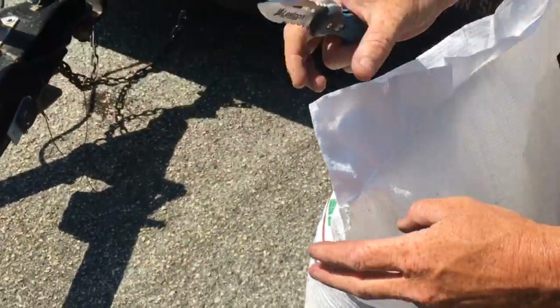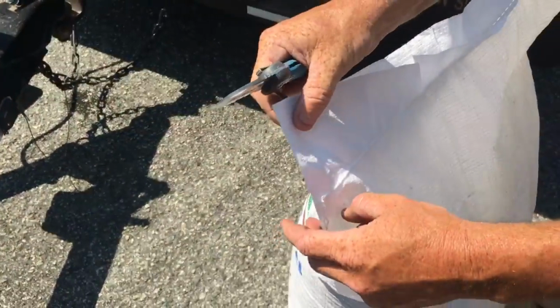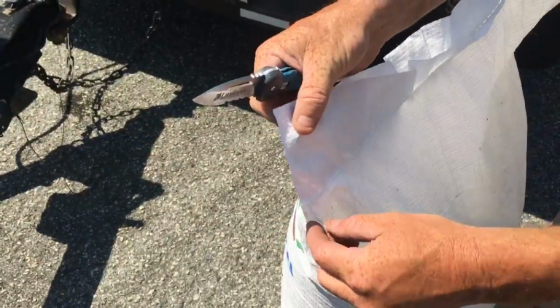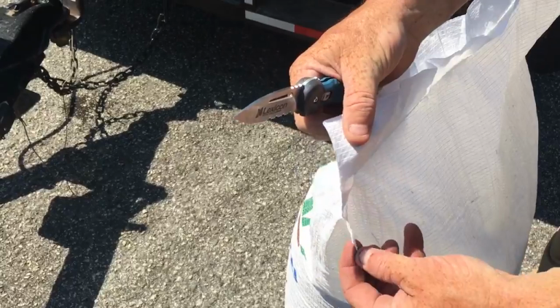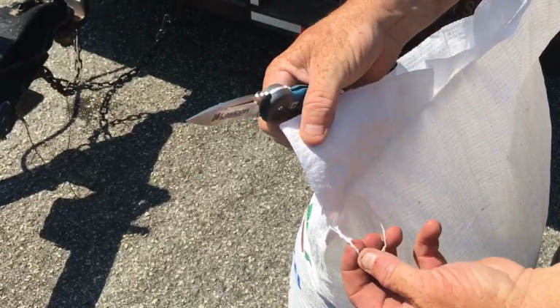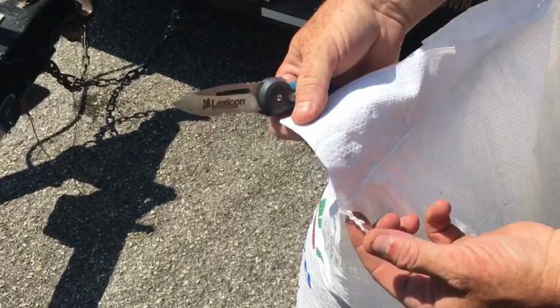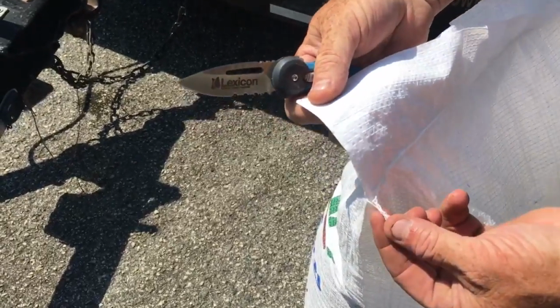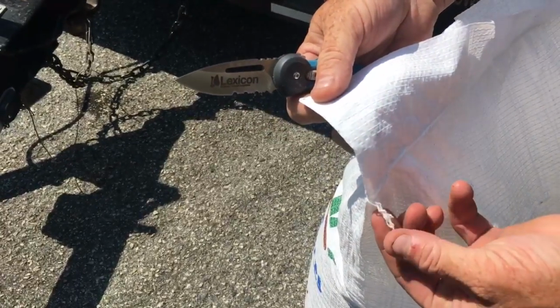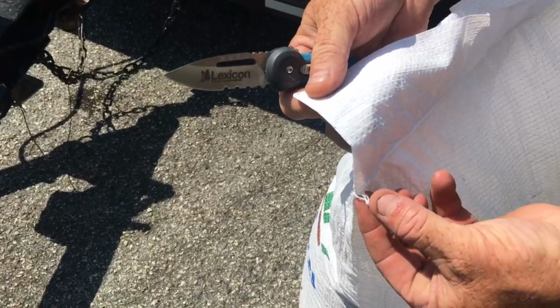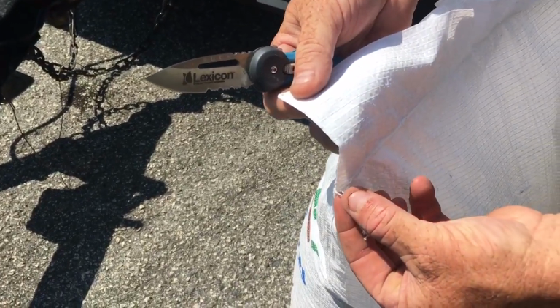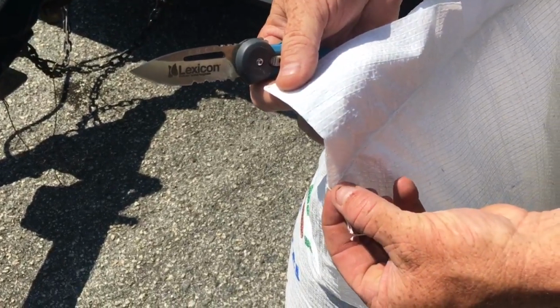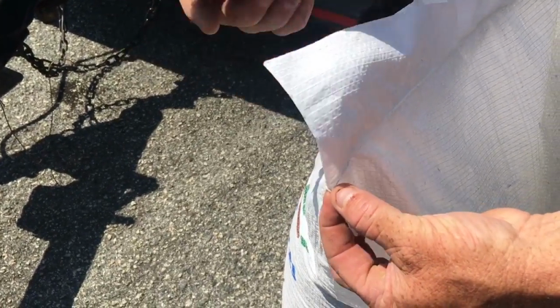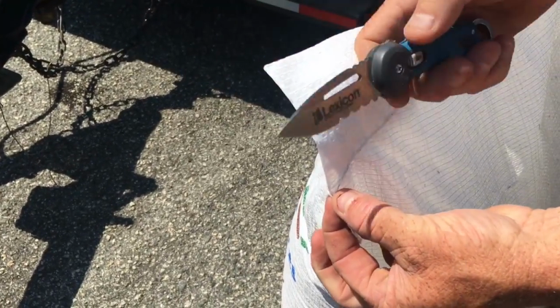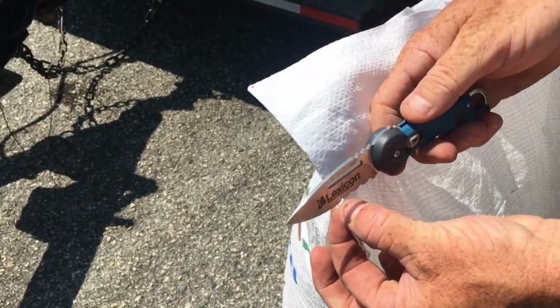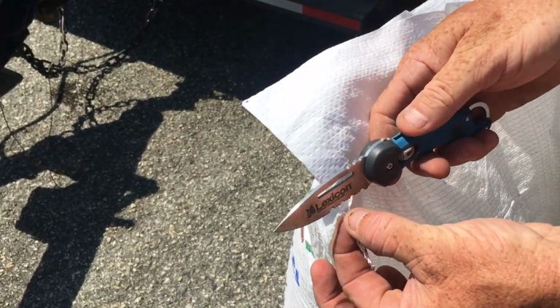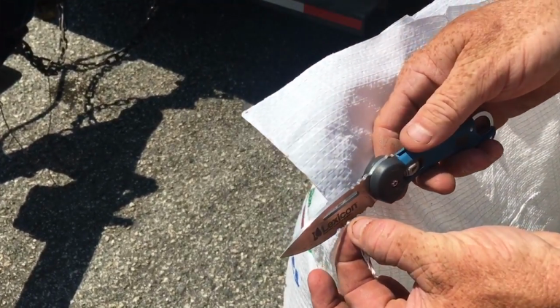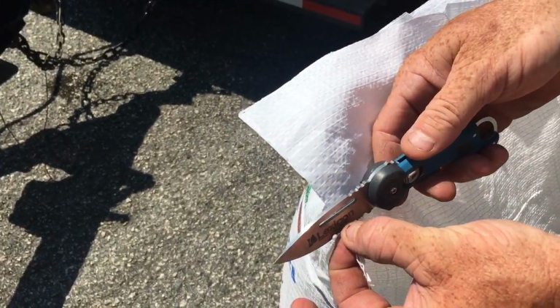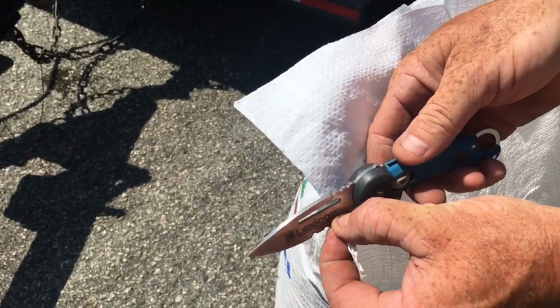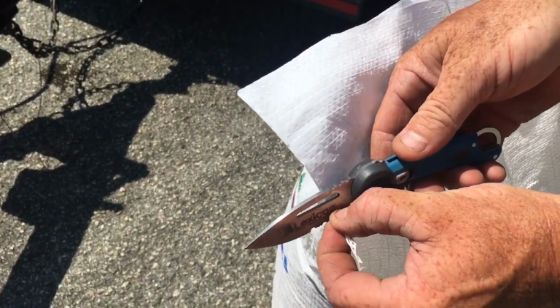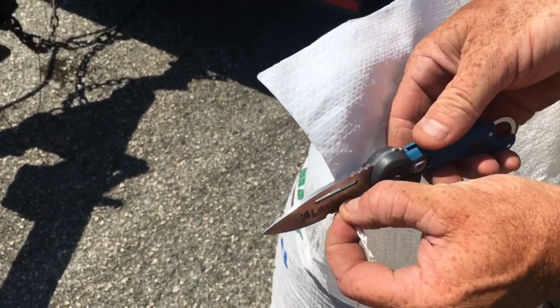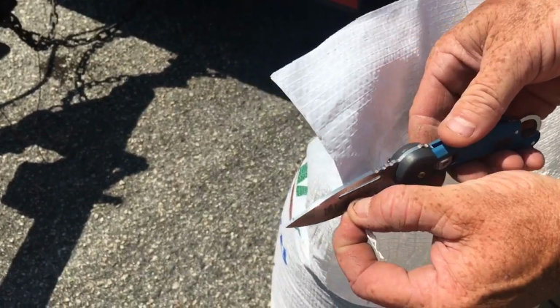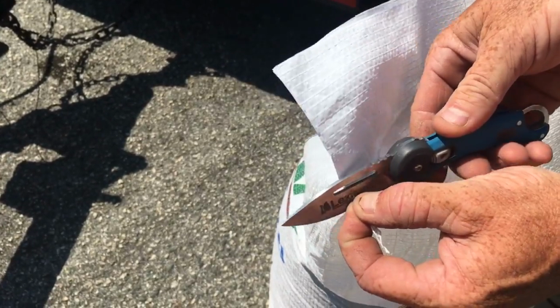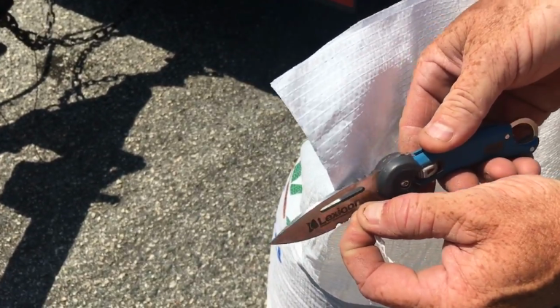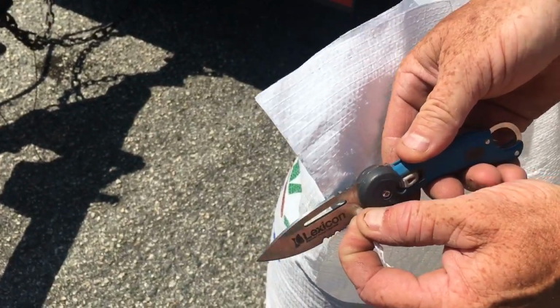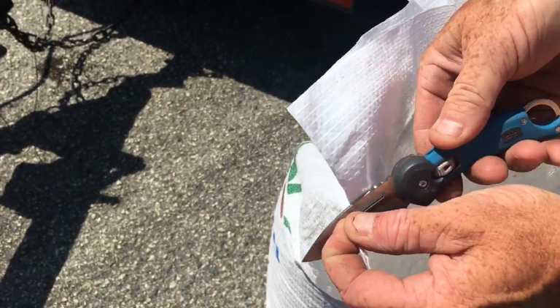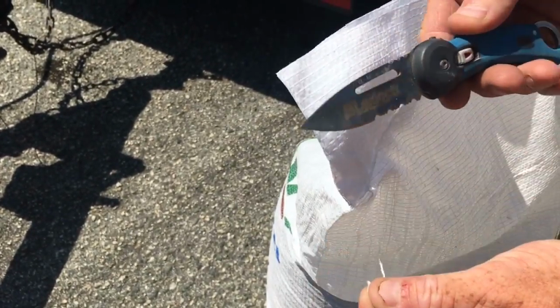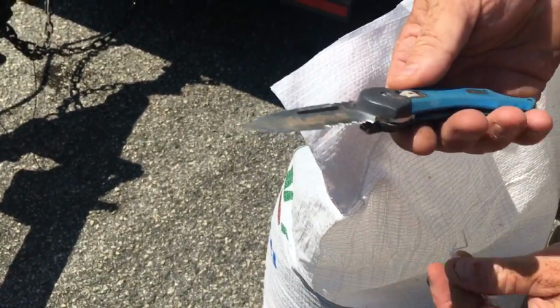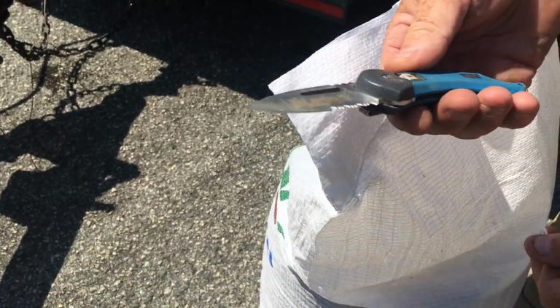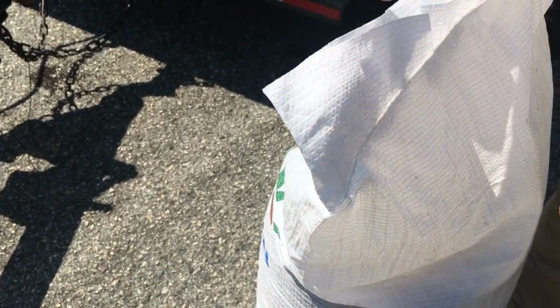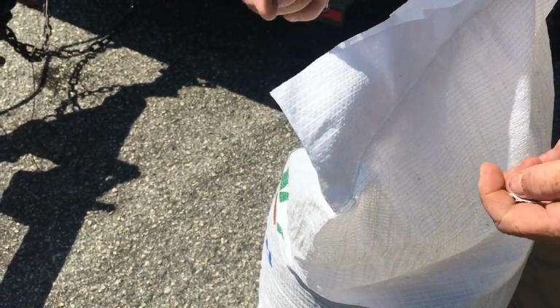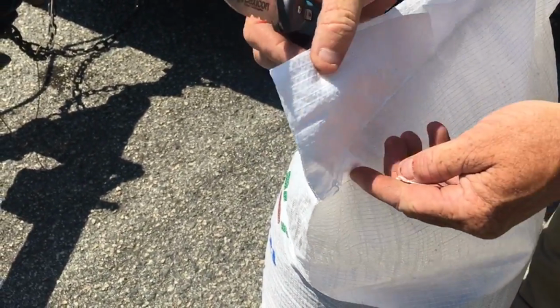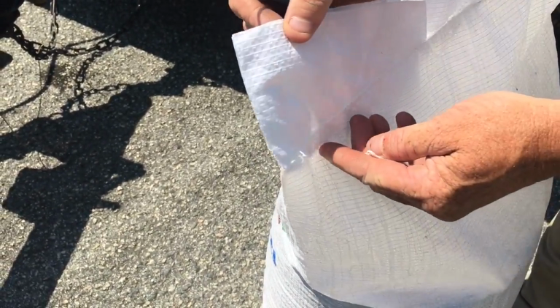What you want to do is grab this chunk of string right here and just easily cut this piece of string. I know I need a sharper knife.